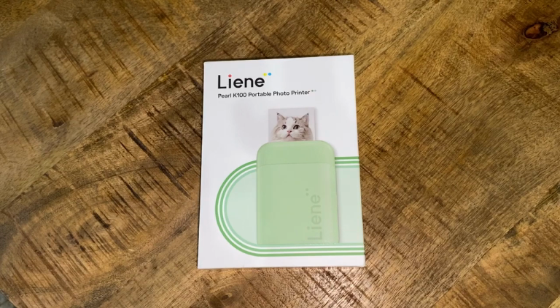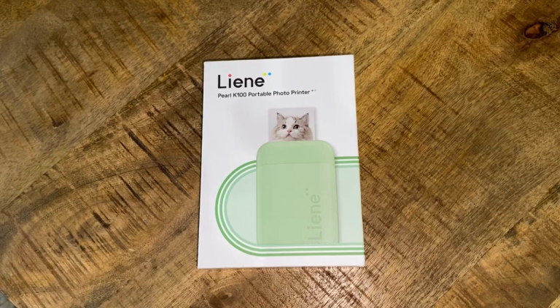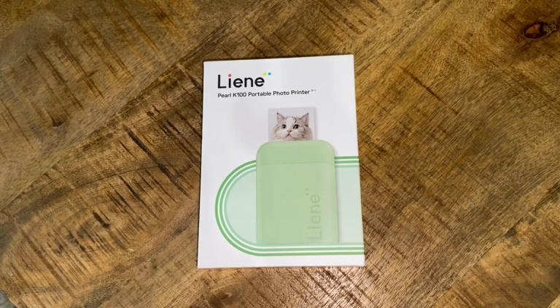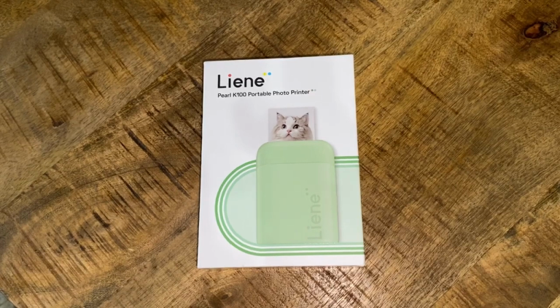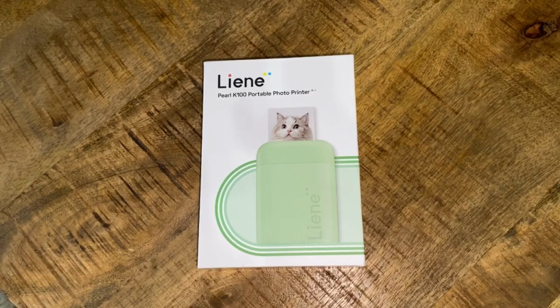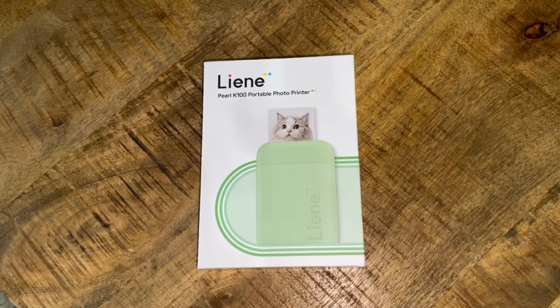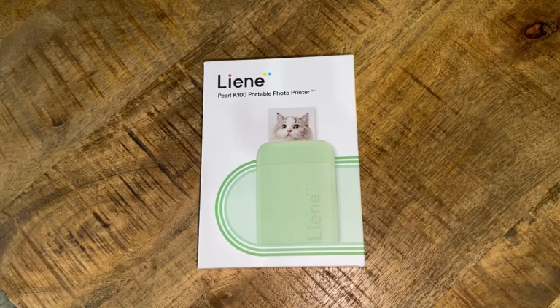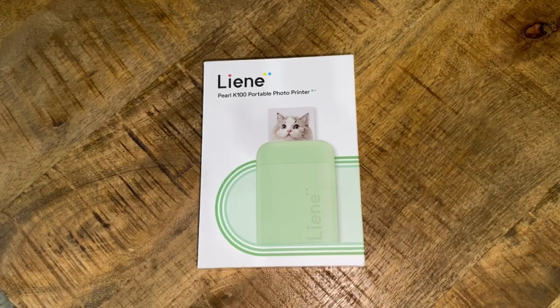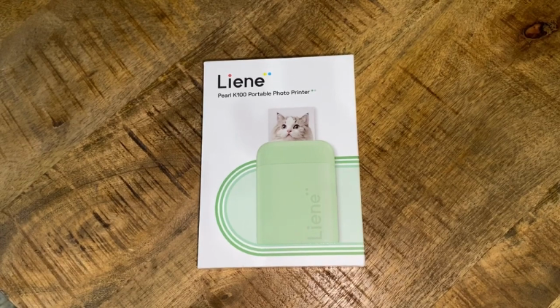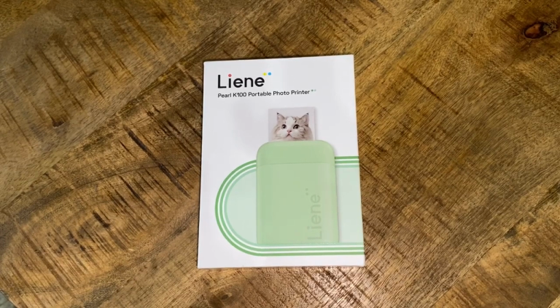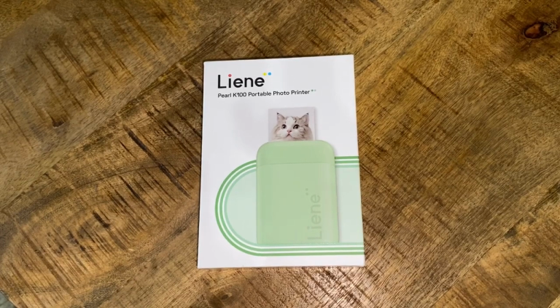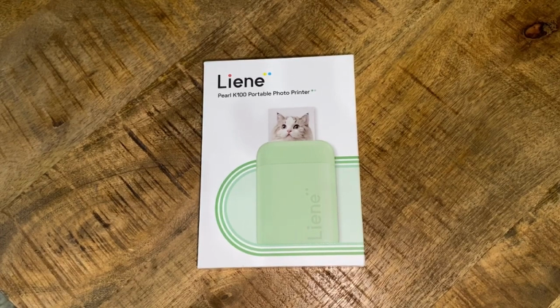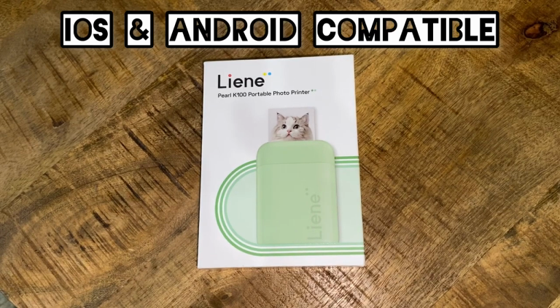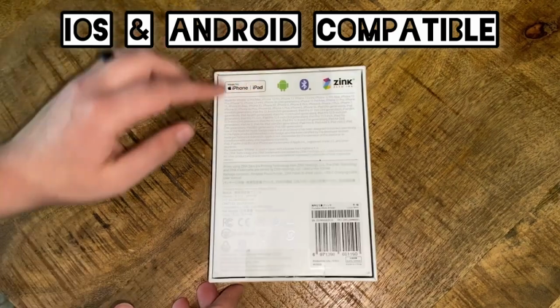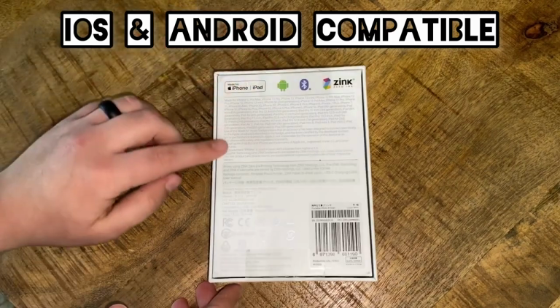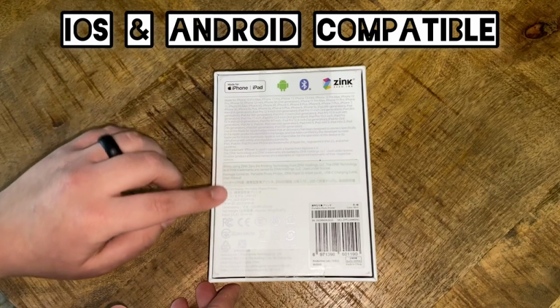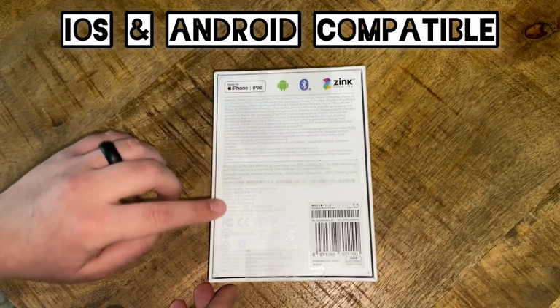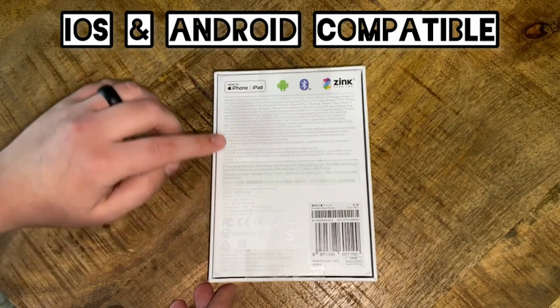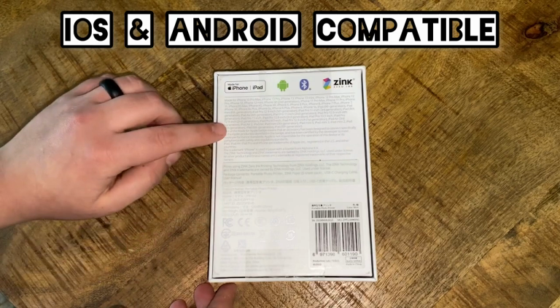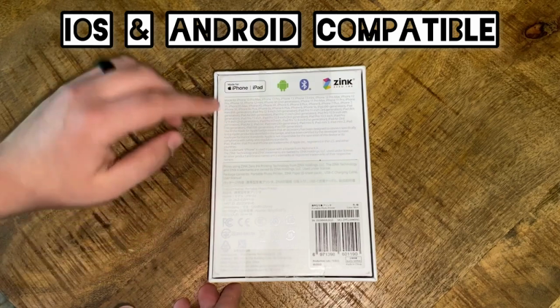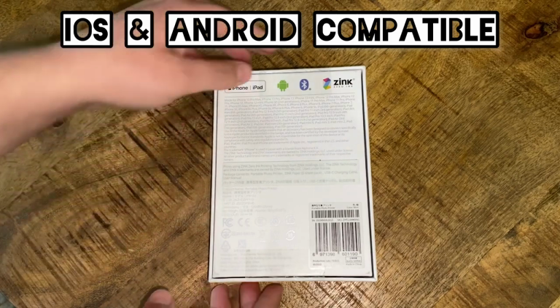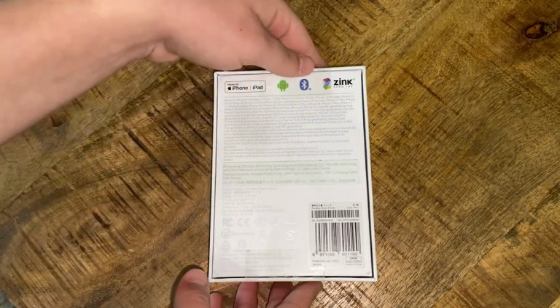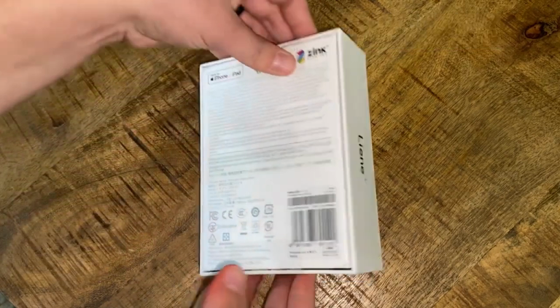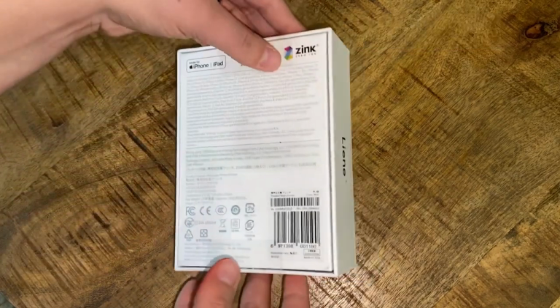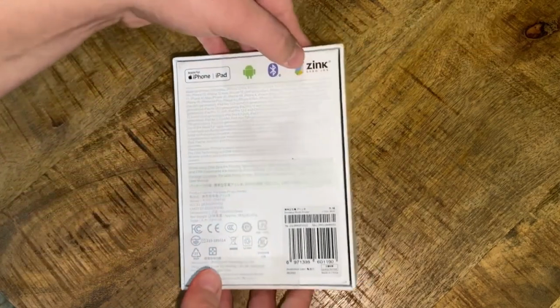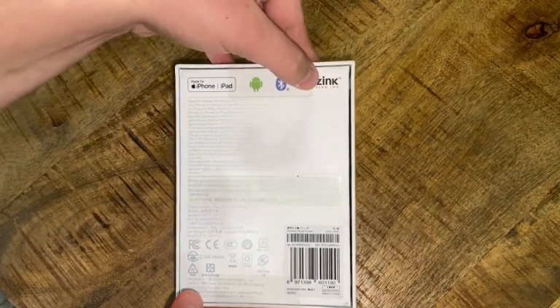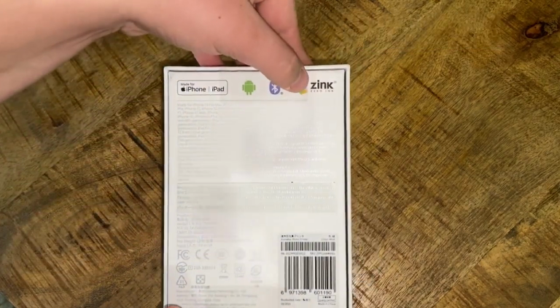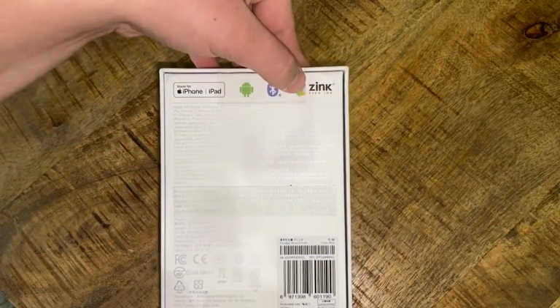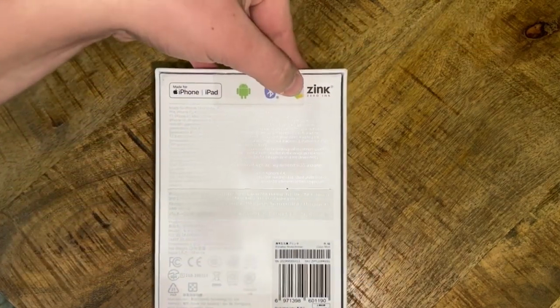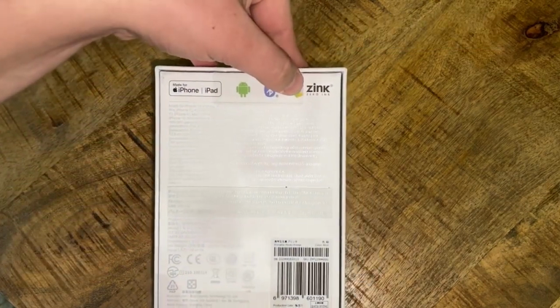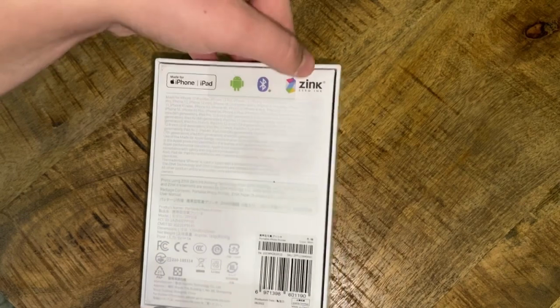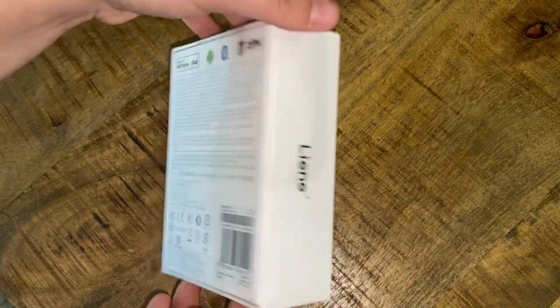Today we will be reviewing the Lanpearl K100 portable photo printer. Here's some manufacturer information. A little fun fact about this is that it doesn't use any ink.